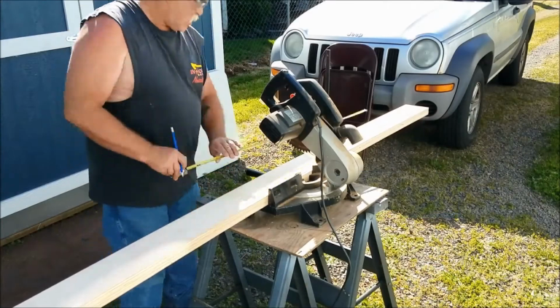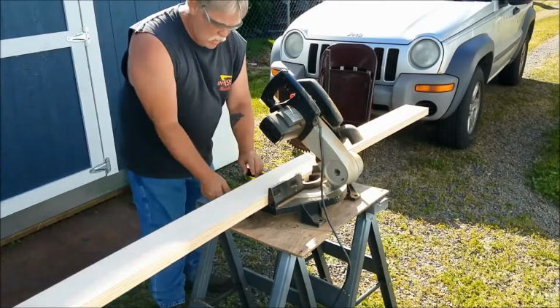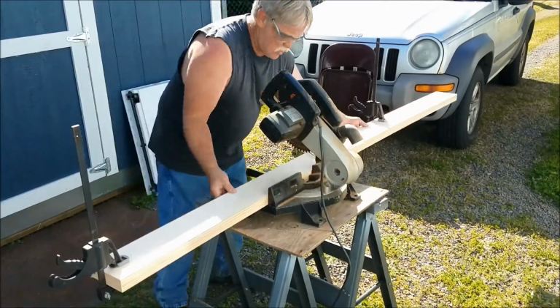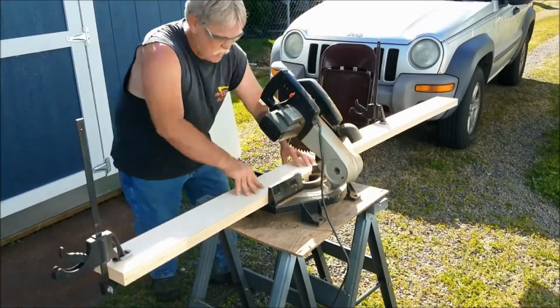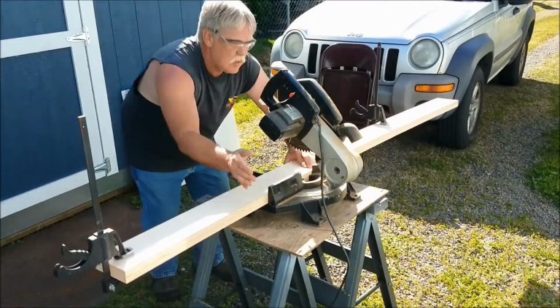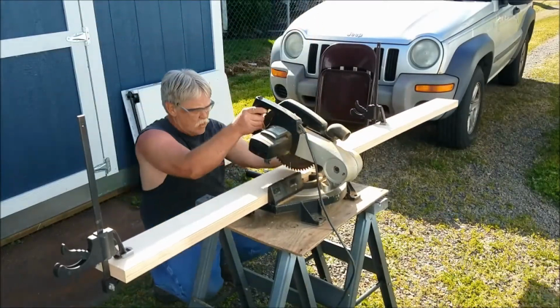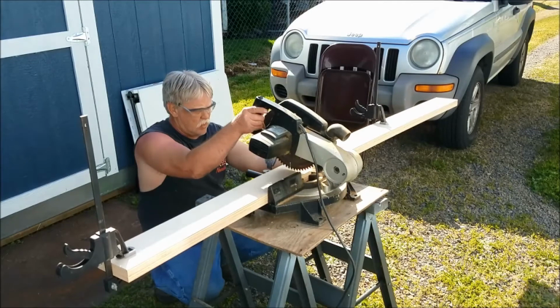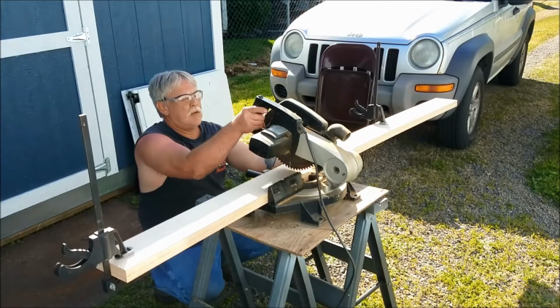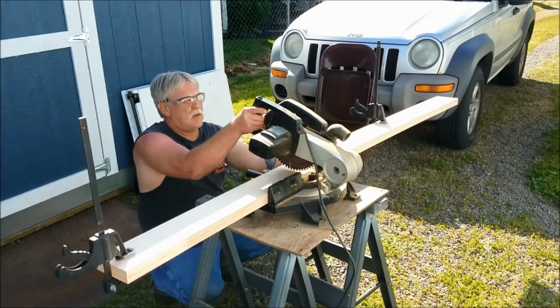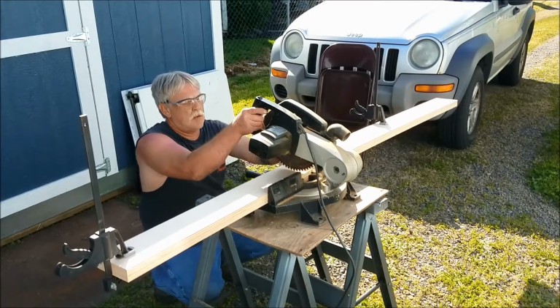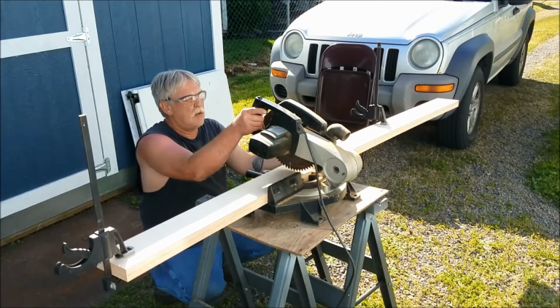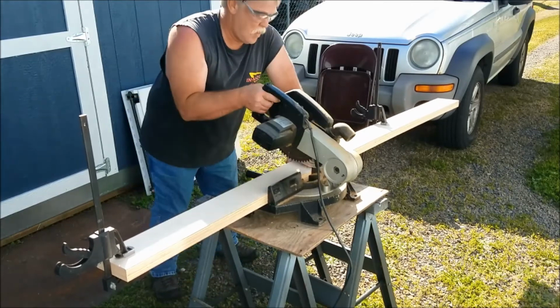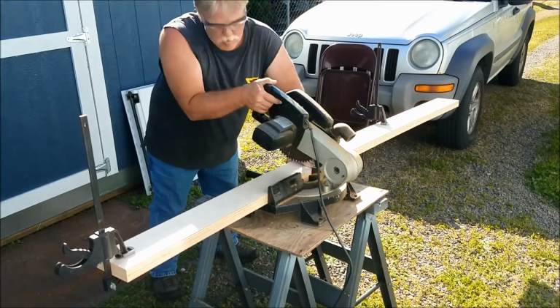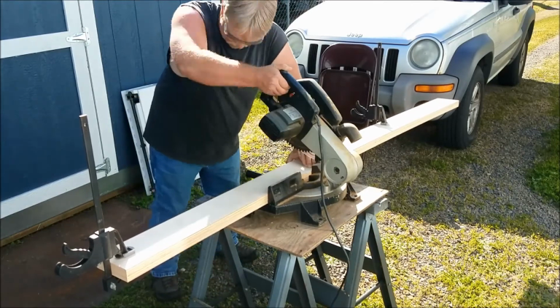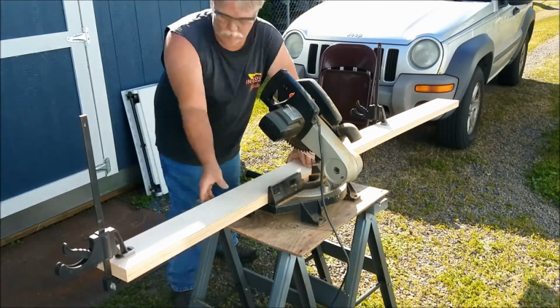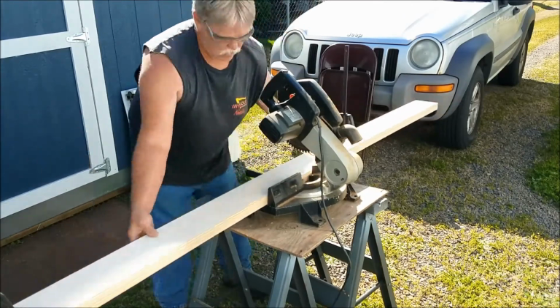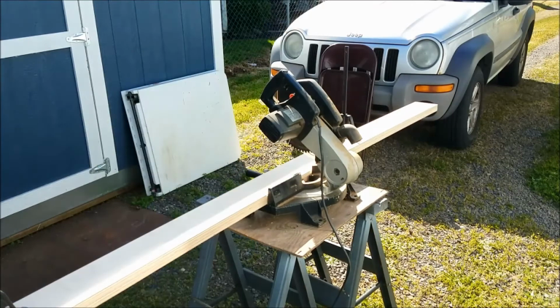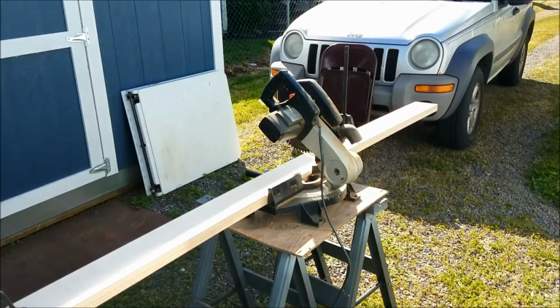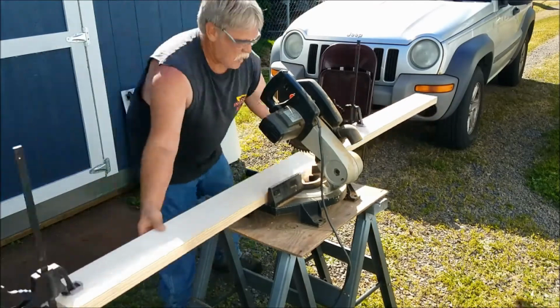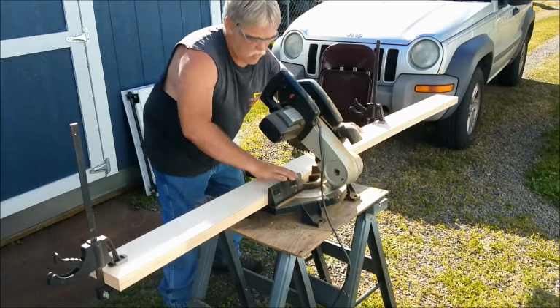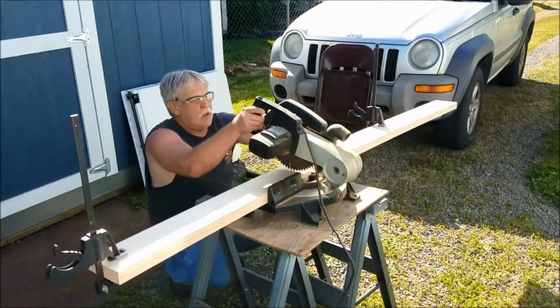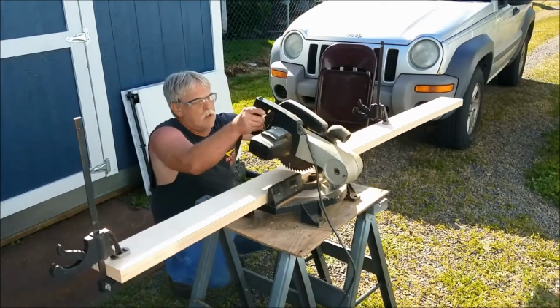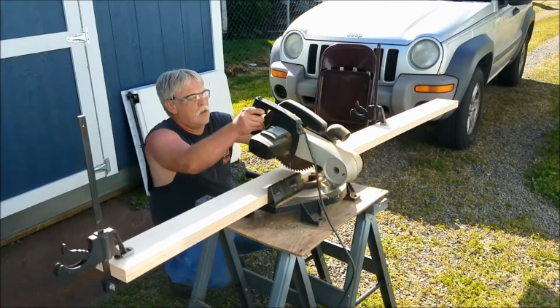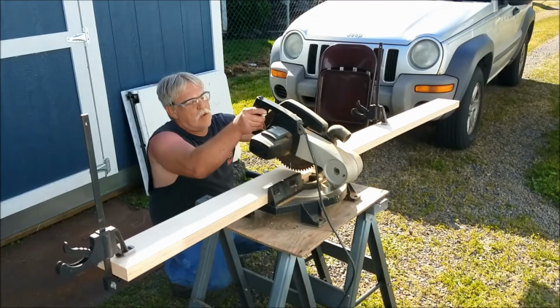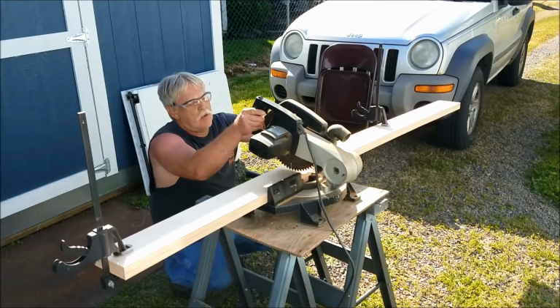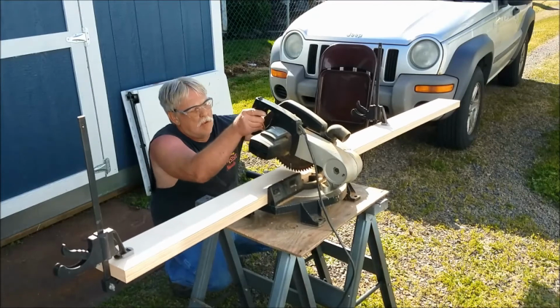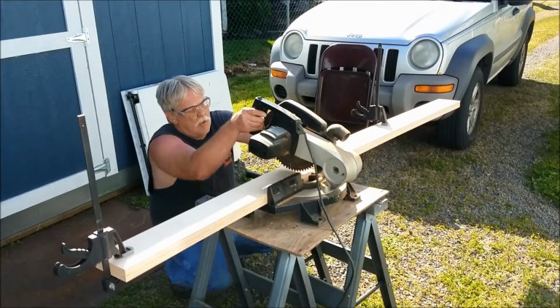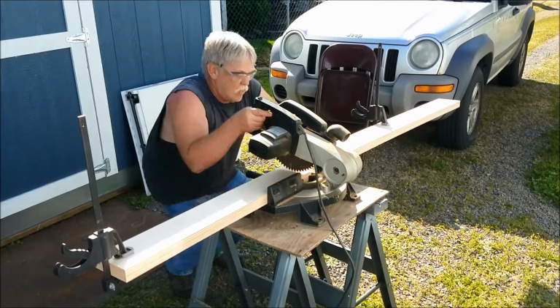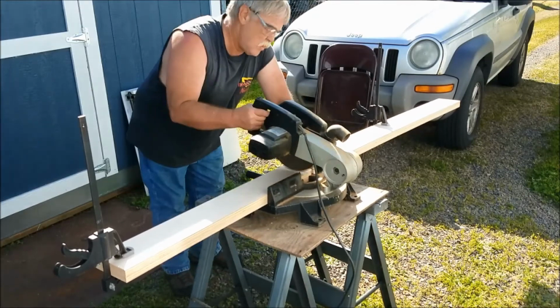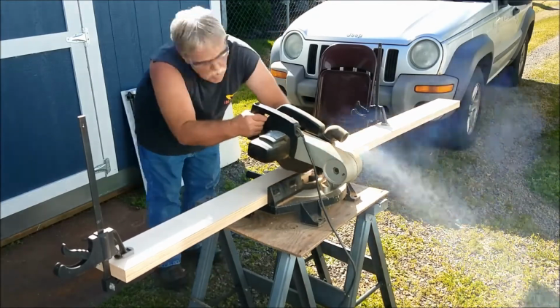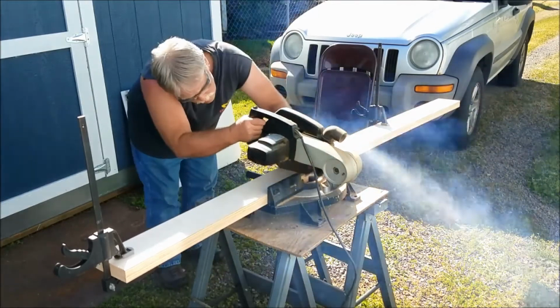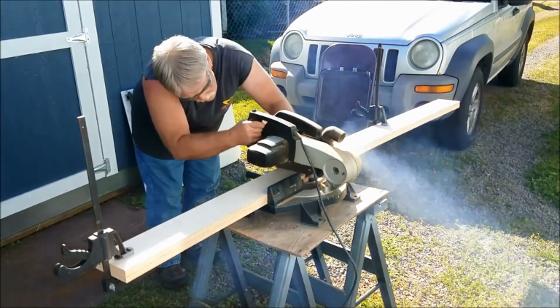There's a lot of drilling, a lot of cutting to length, pilot holes, etc. So there's no sense in rehashing that as though you're seeing it for the first time.